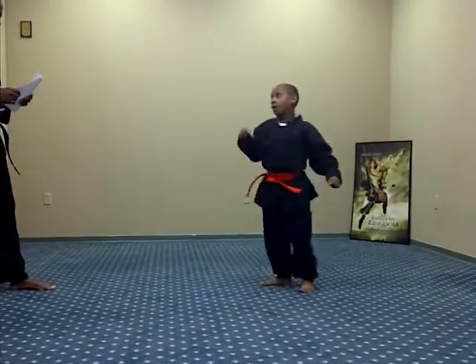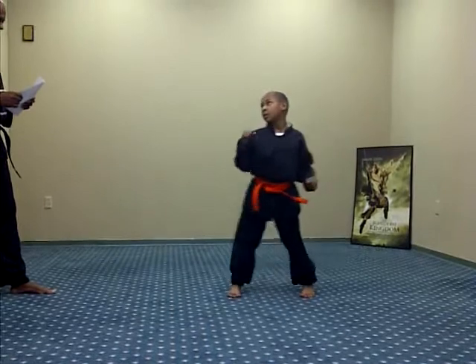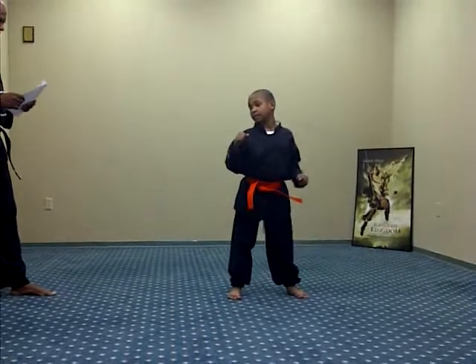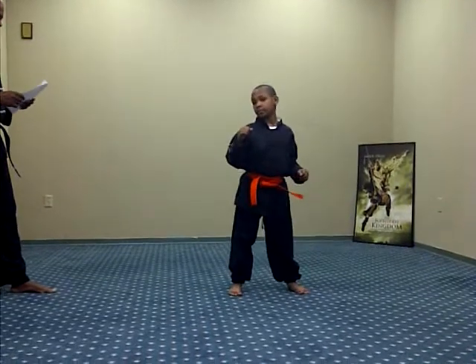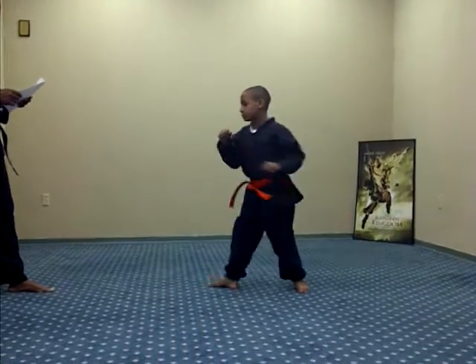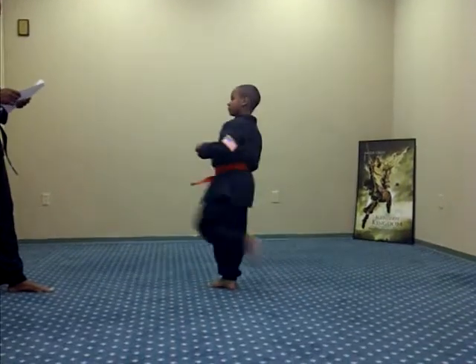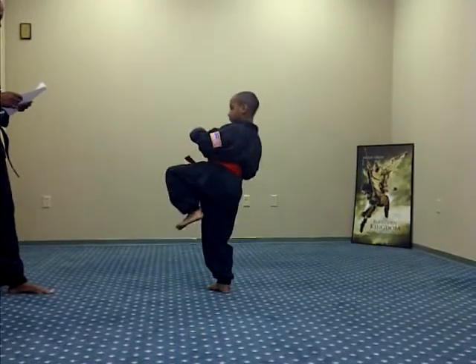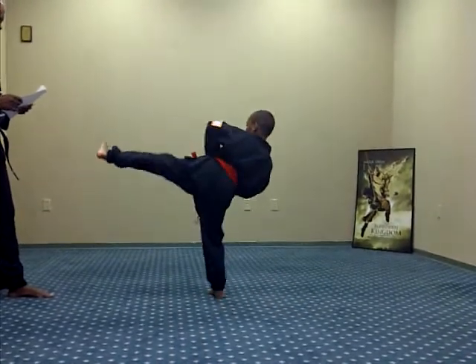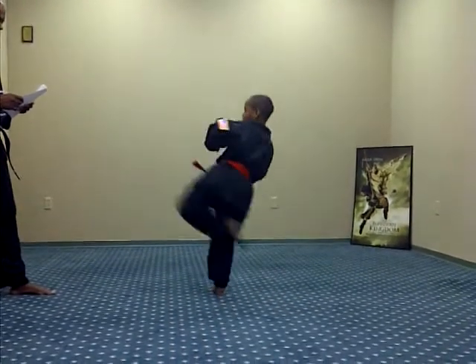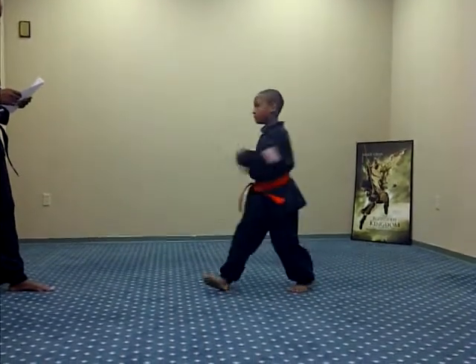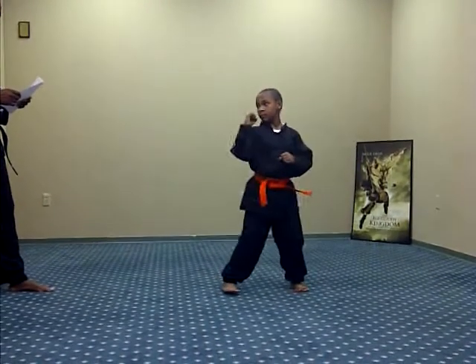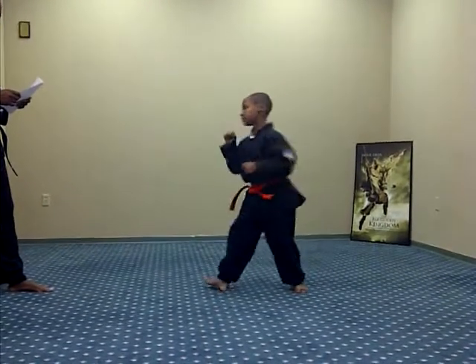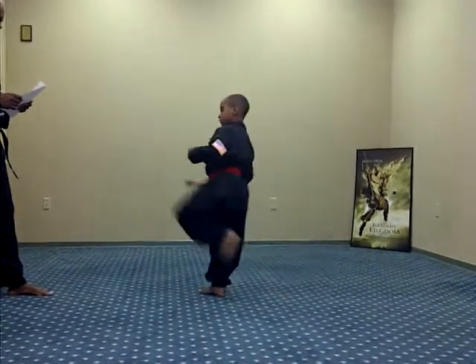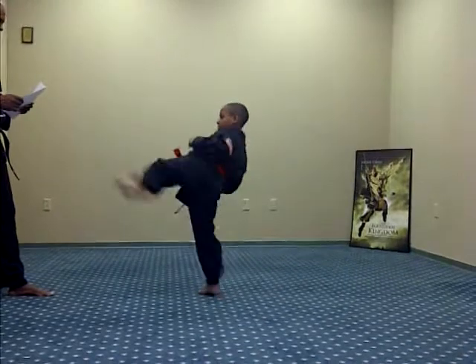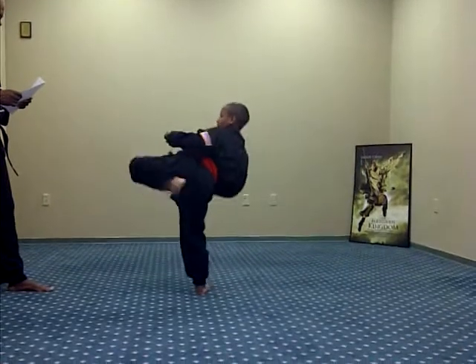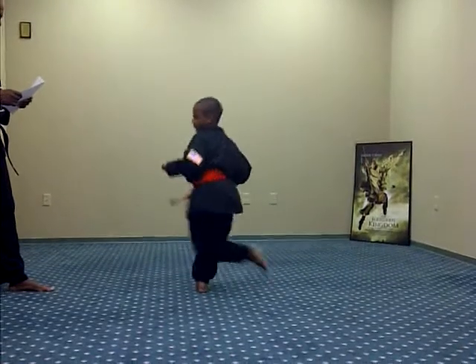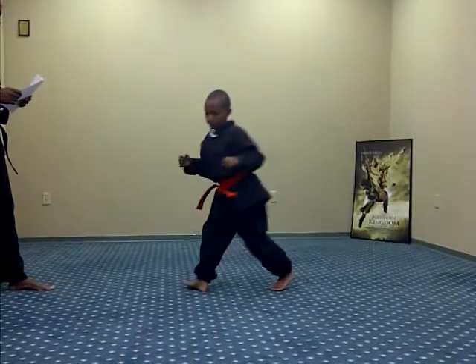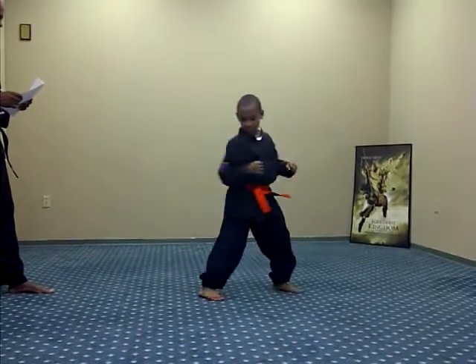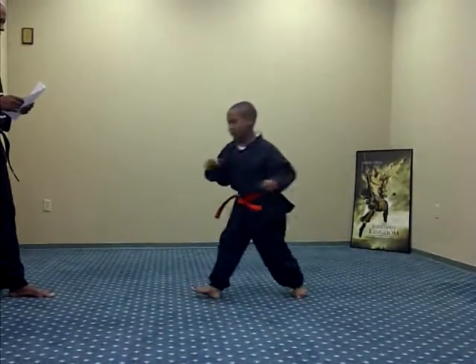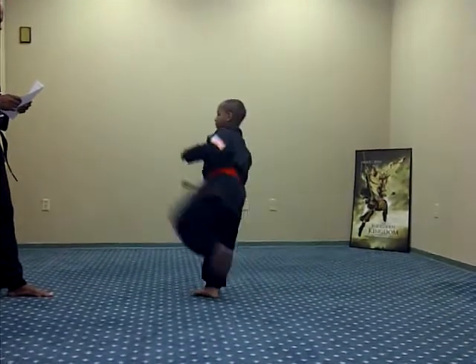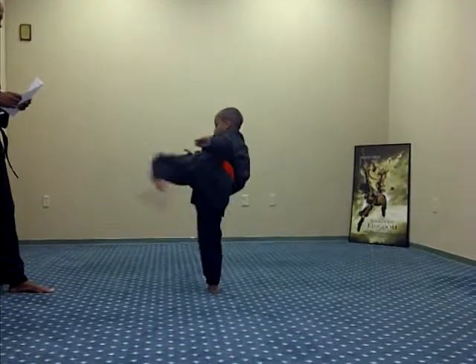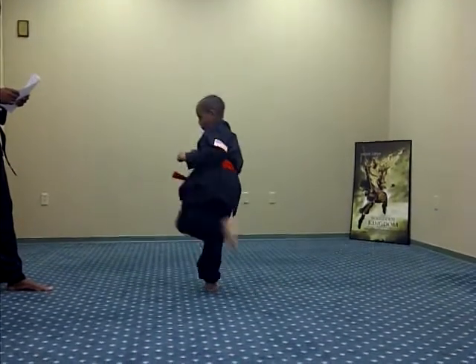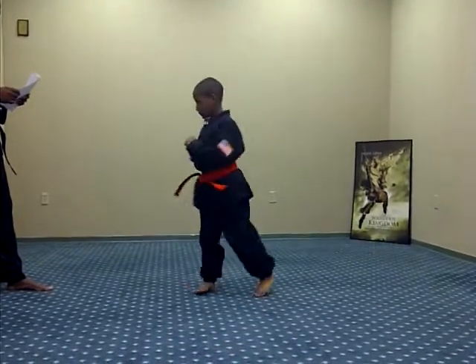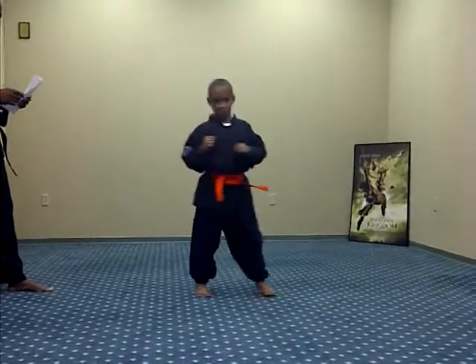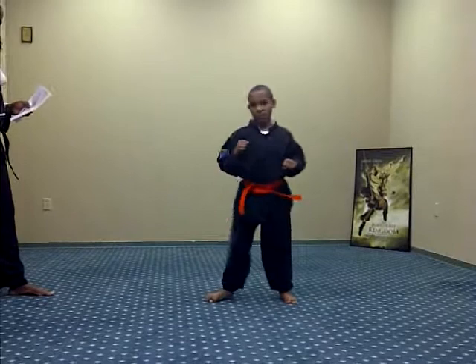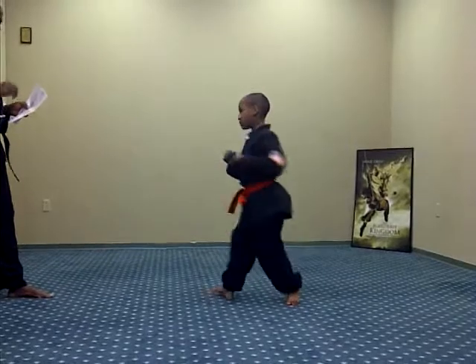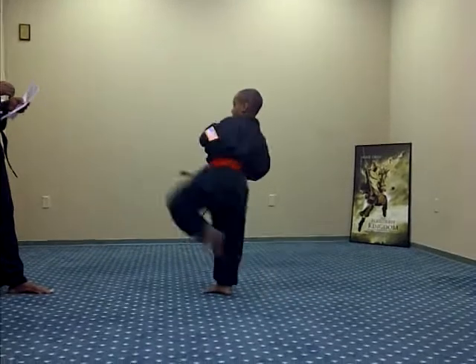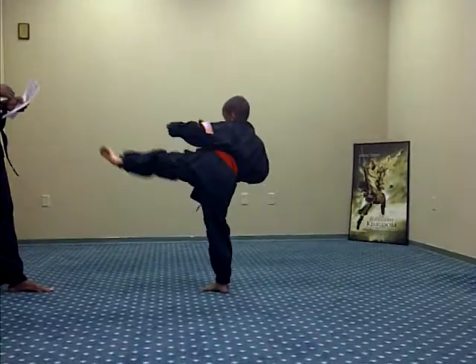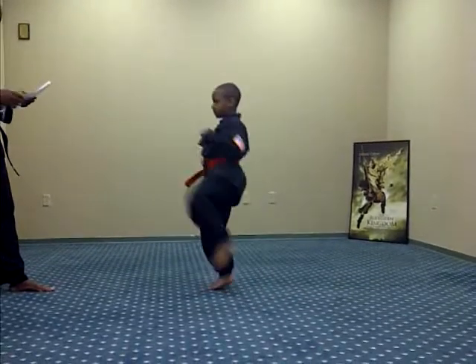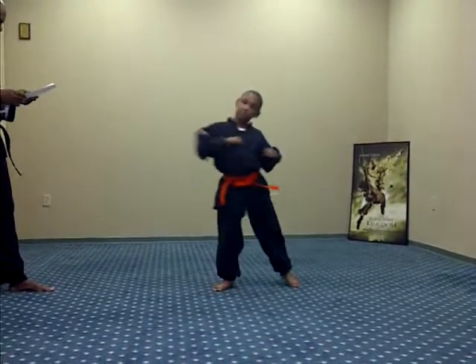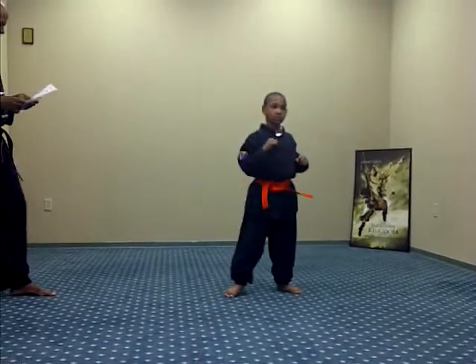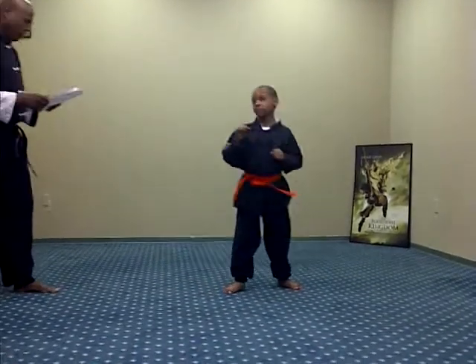Side kick. Ready, one, two, three, Sanji, four. Switch there.